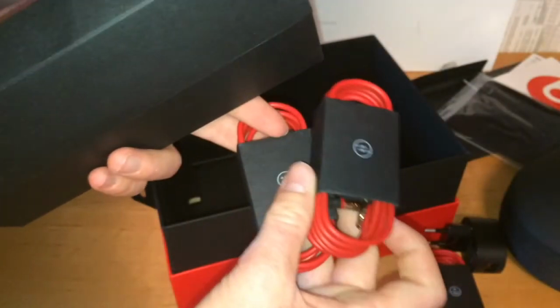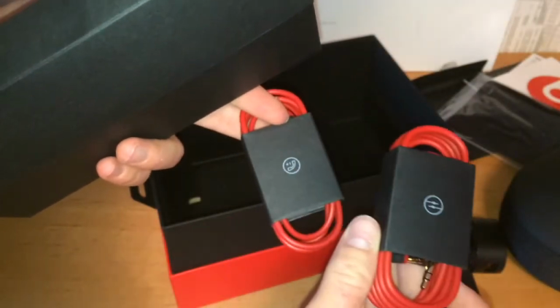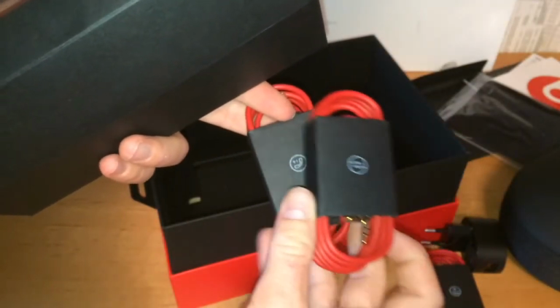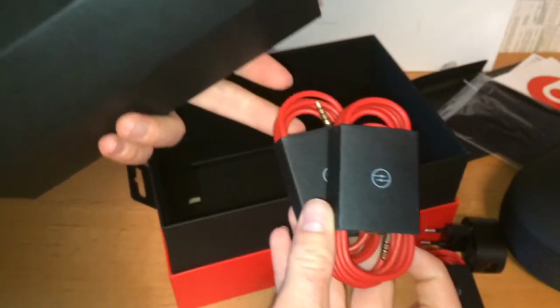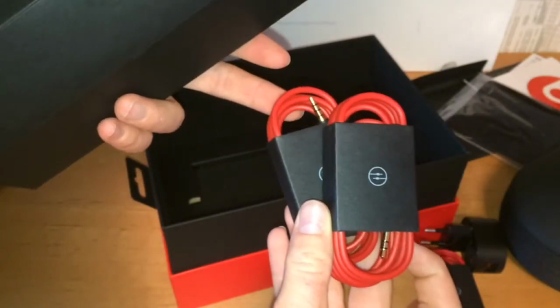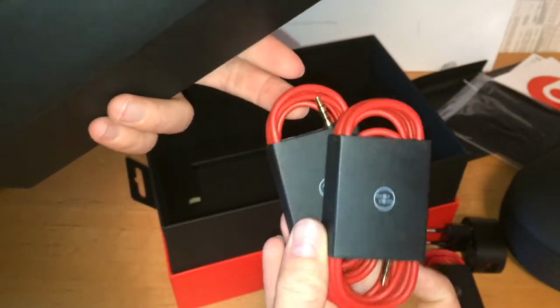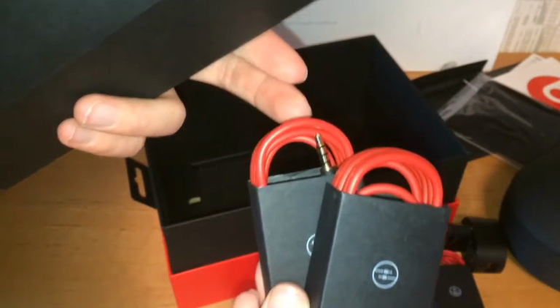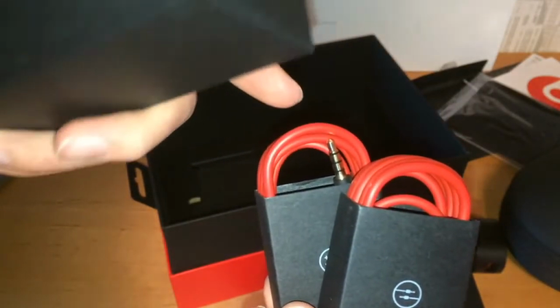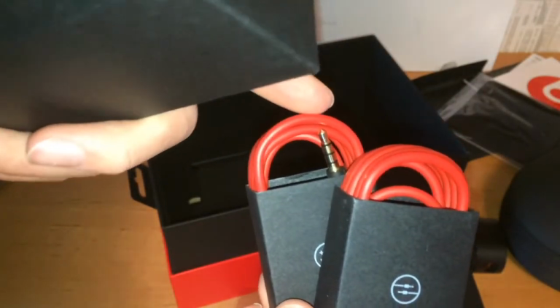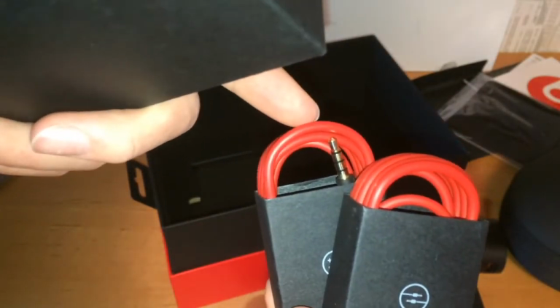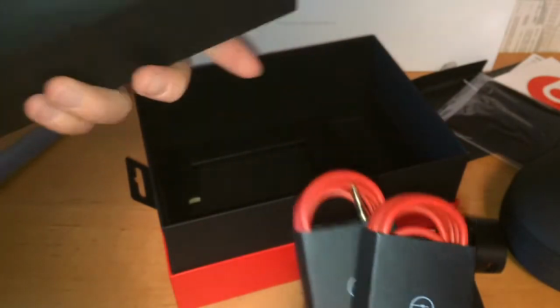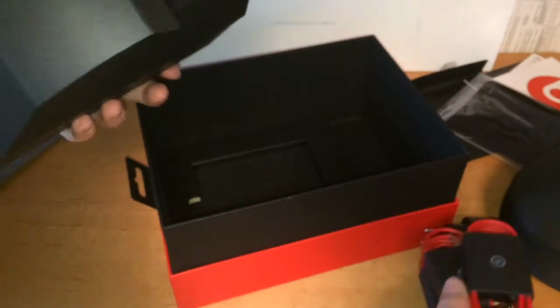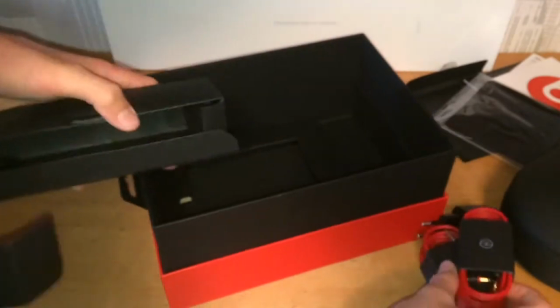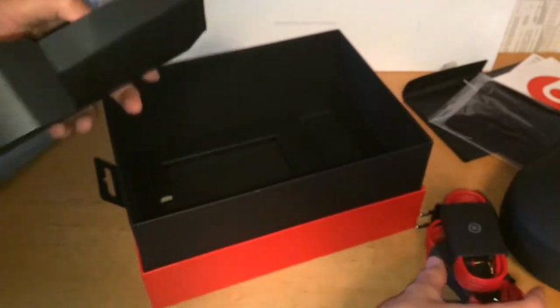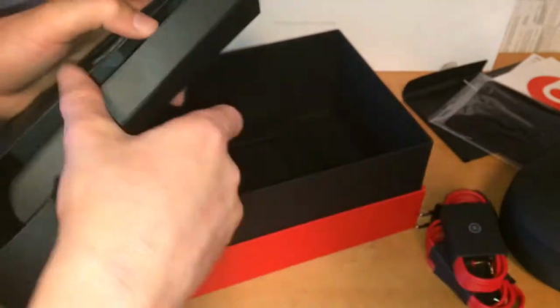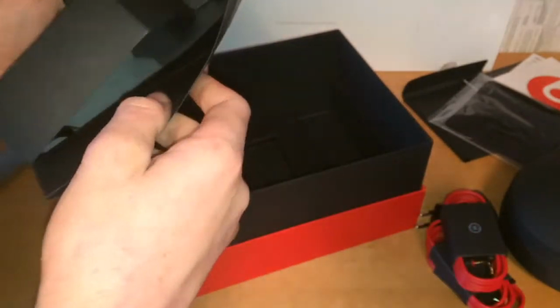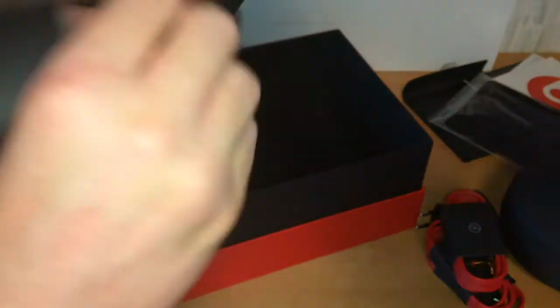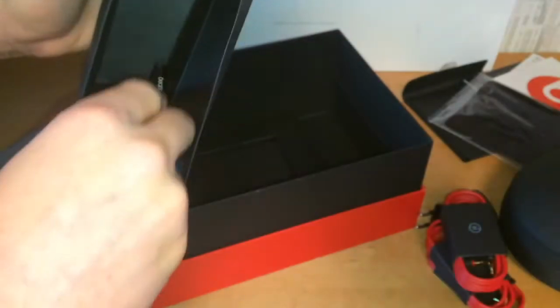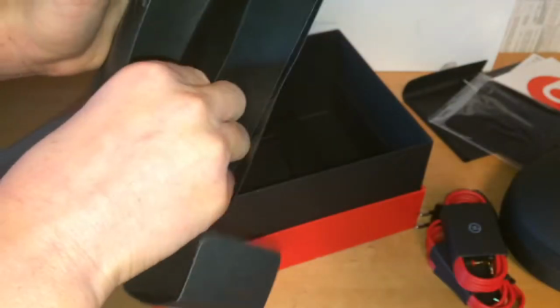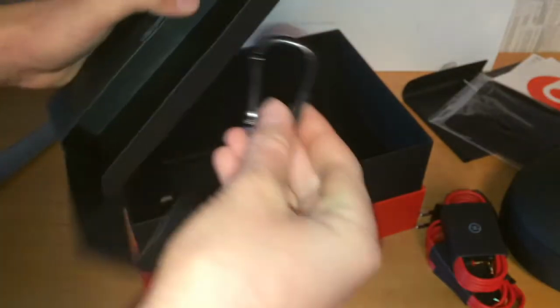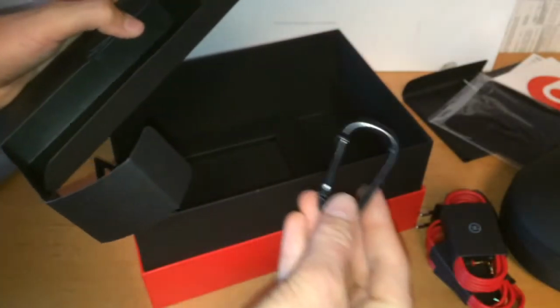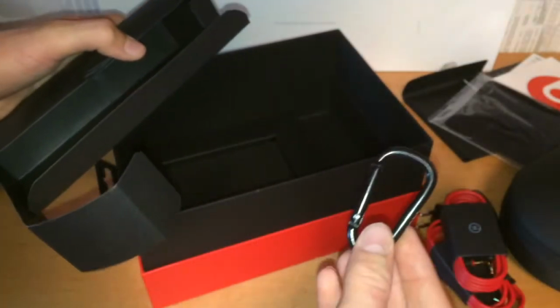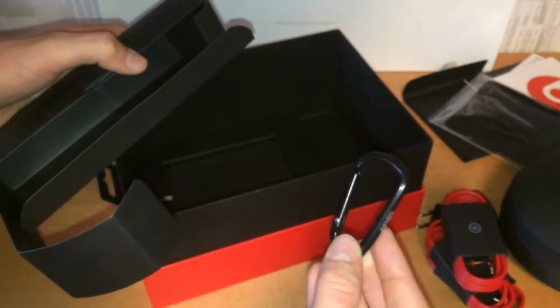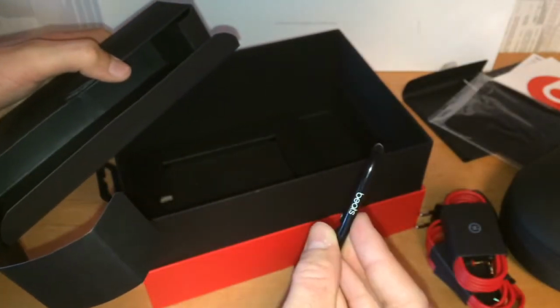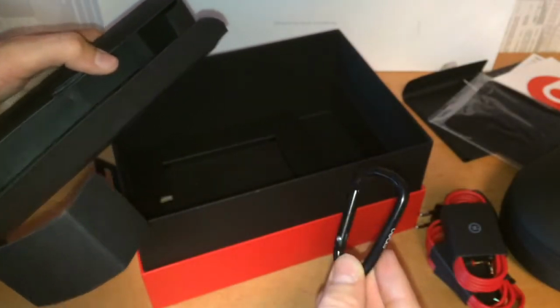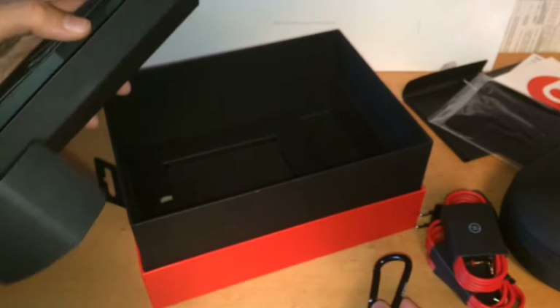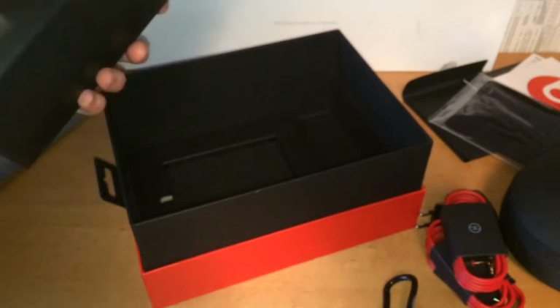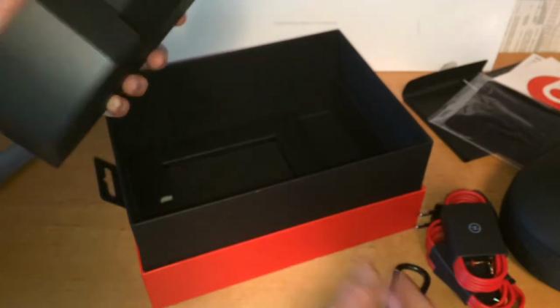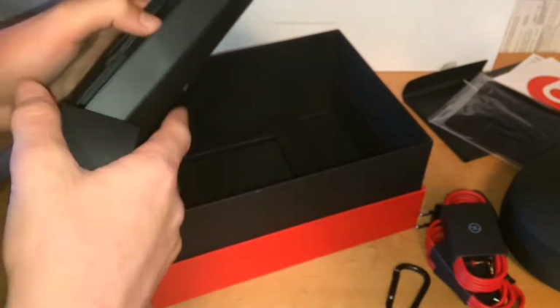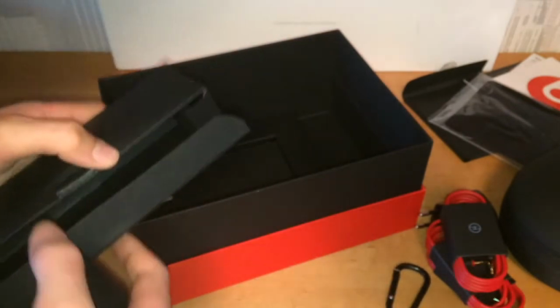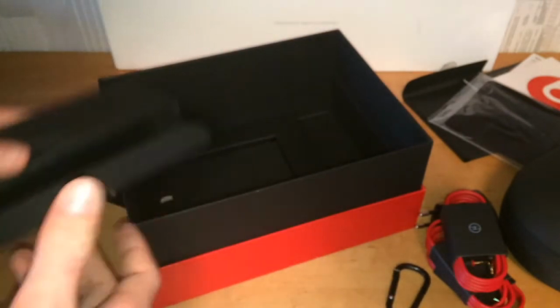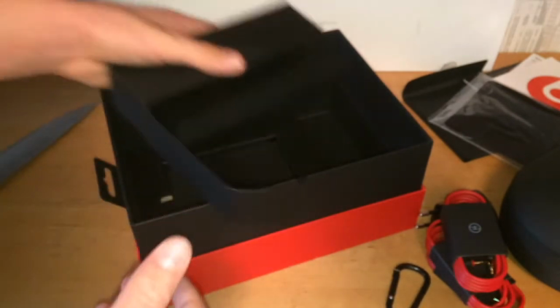Here we have the 3.5 millimeter cables — two sizes, I believe. Oh no, I think one of them has a microphone on it and one of them doesn't. And then there's also a little clipper. I don't know what that's for.